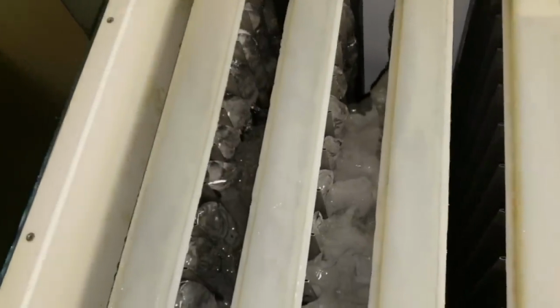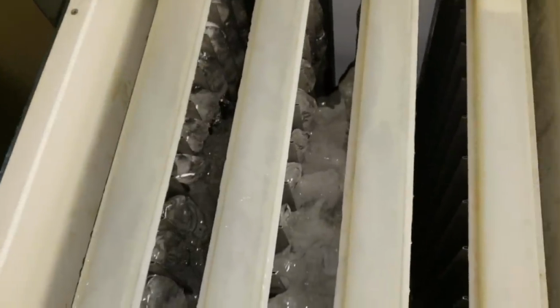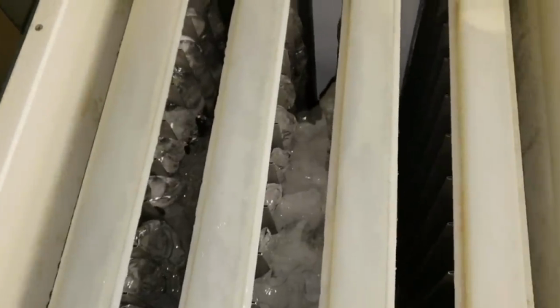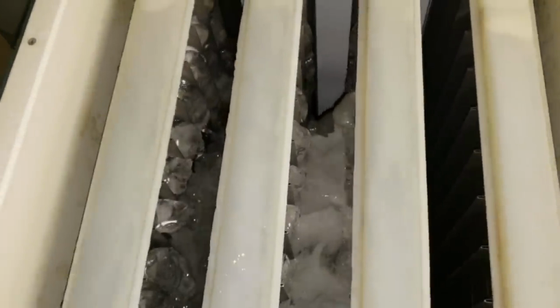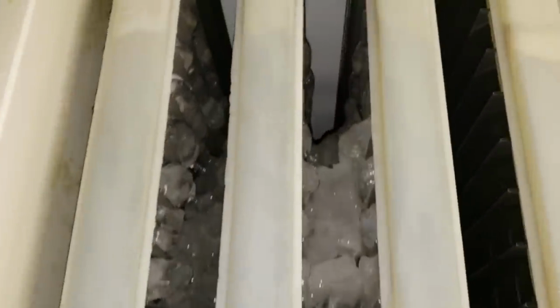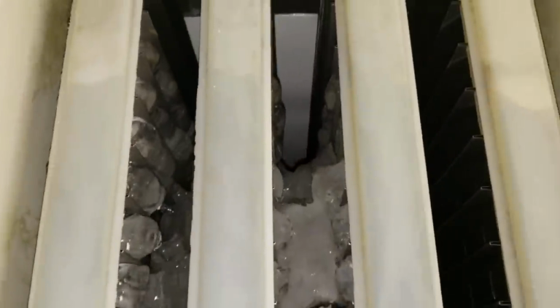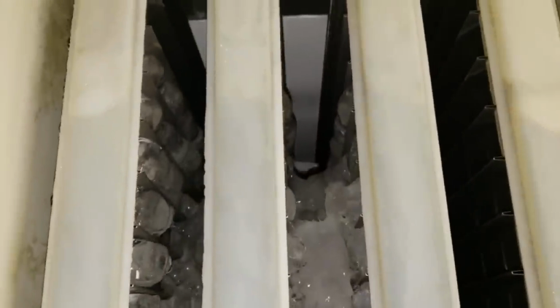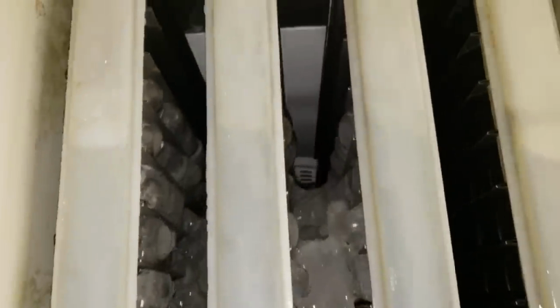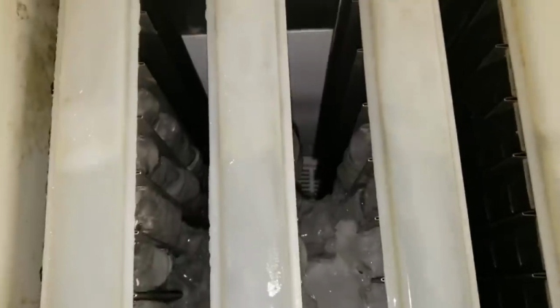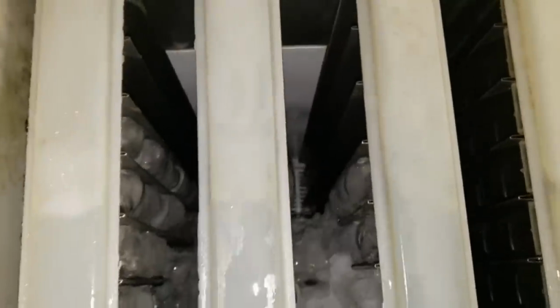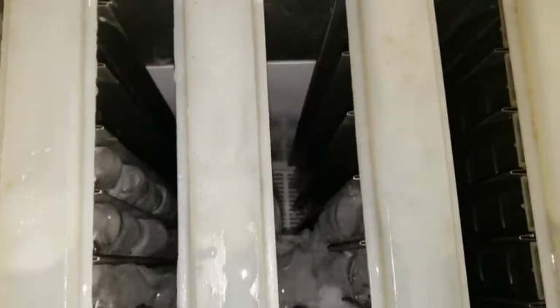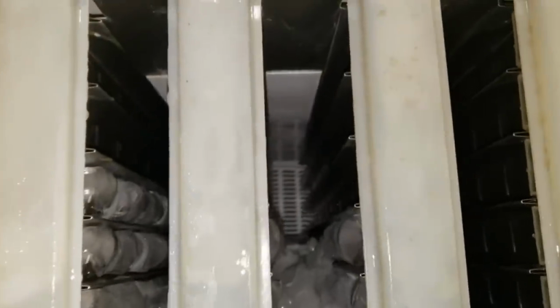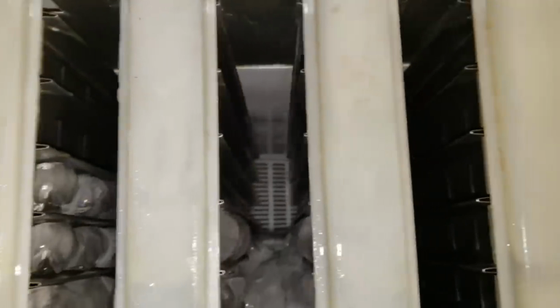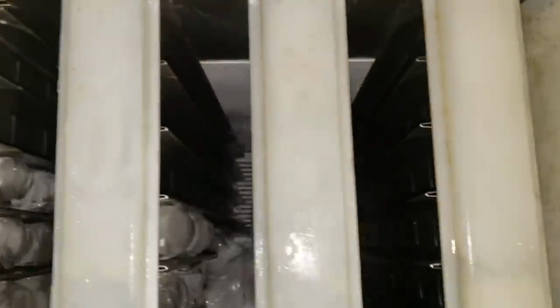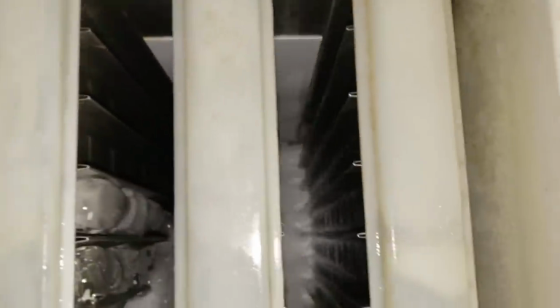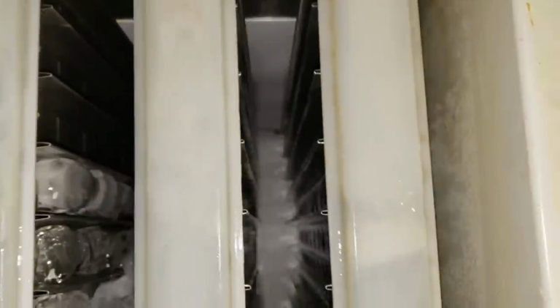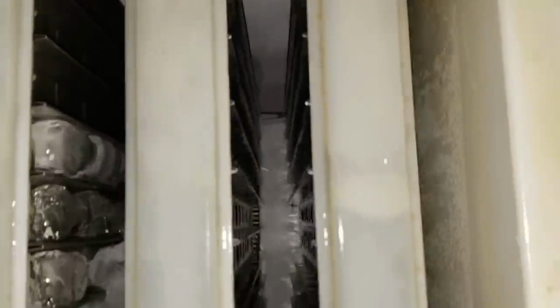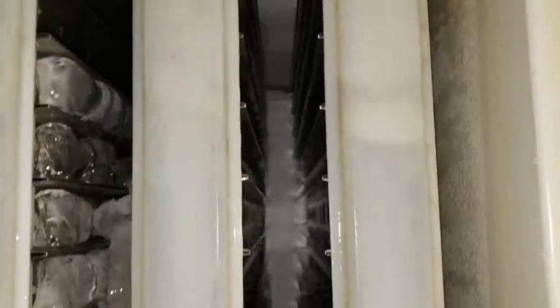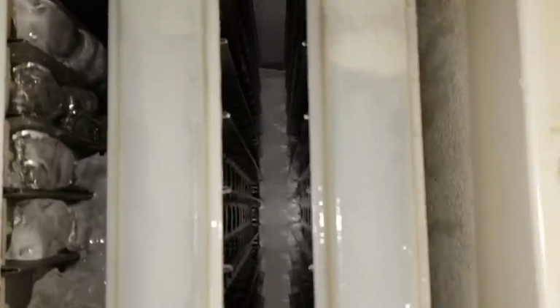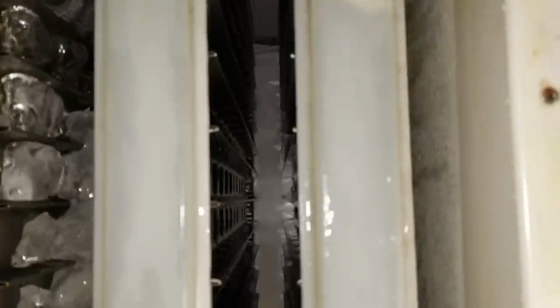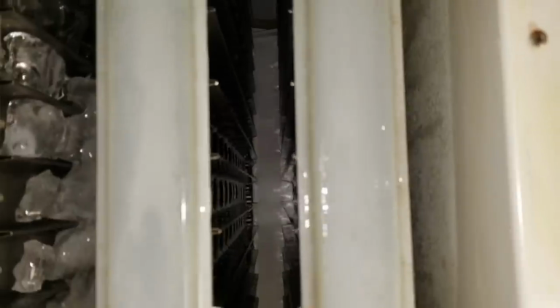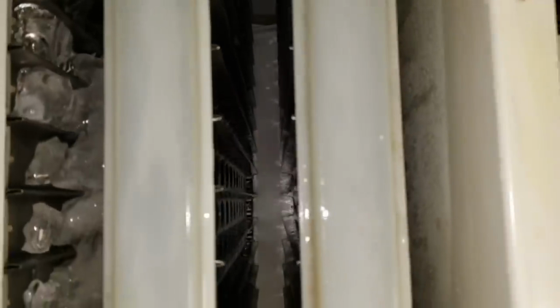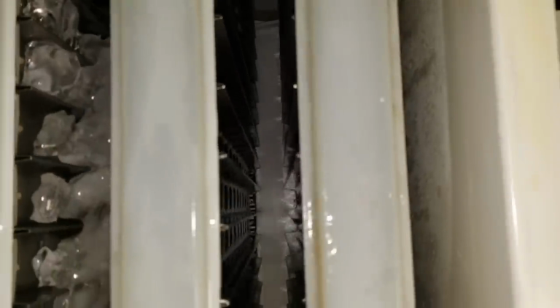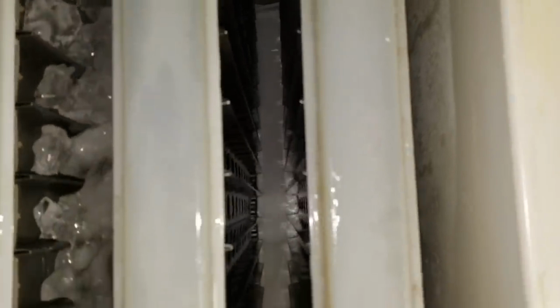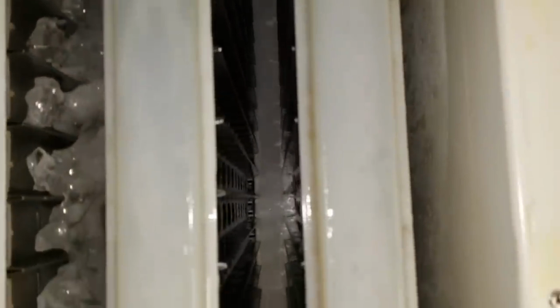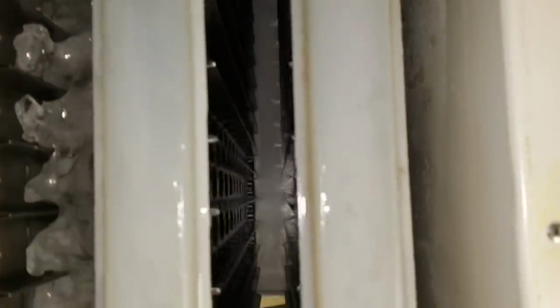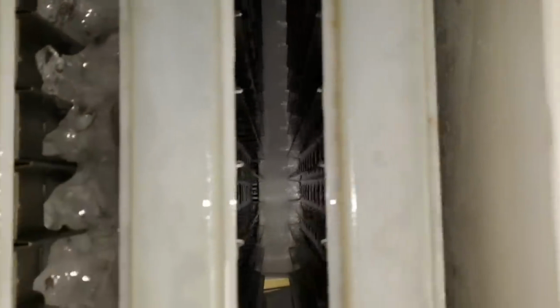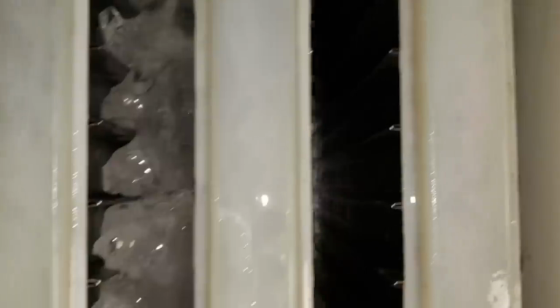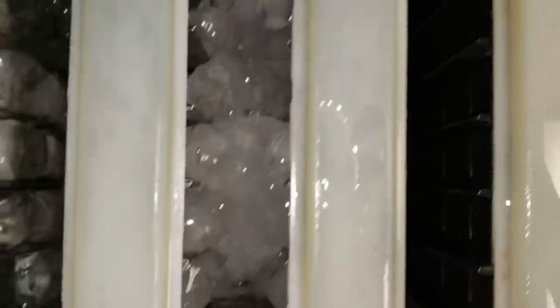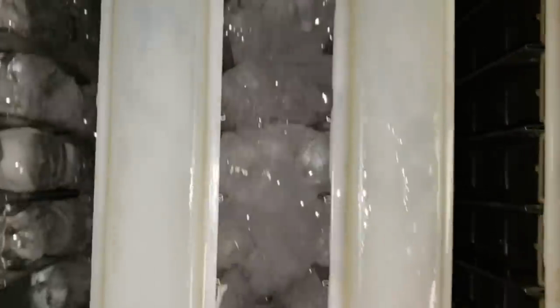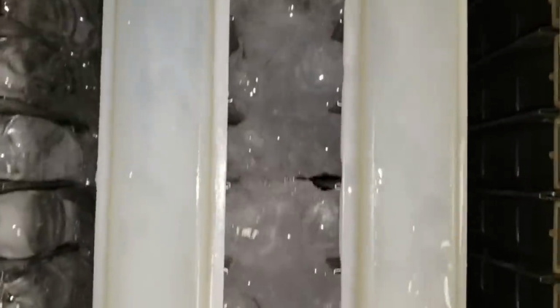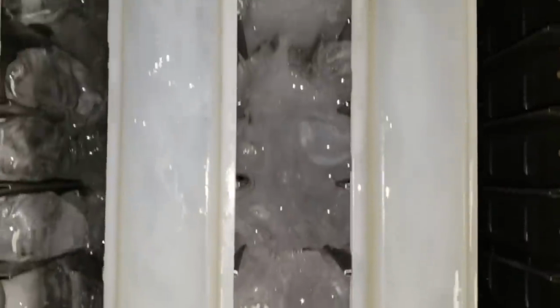This is from the top looking down — I want you to see what a freeze-up does. That's your evaporator down there. See, that's what it should look like with no ice on it. But over here, it's backed all the way up.